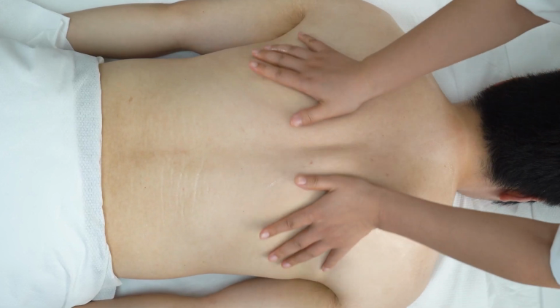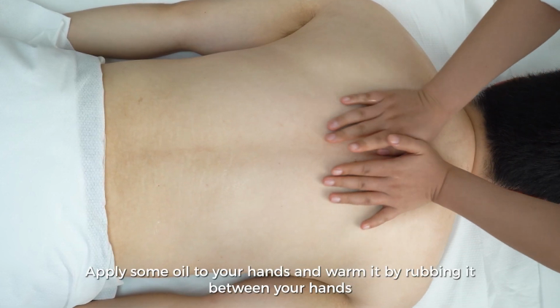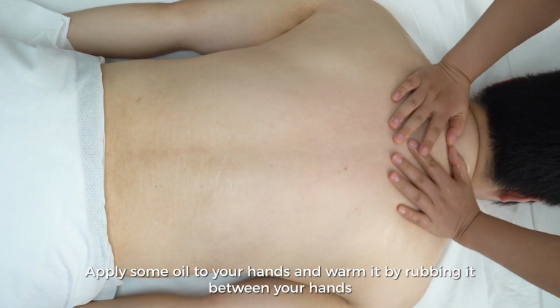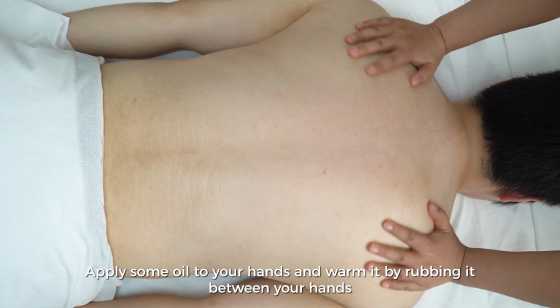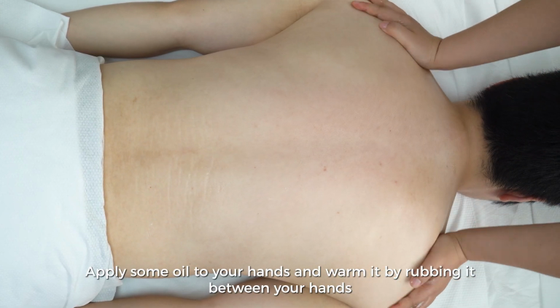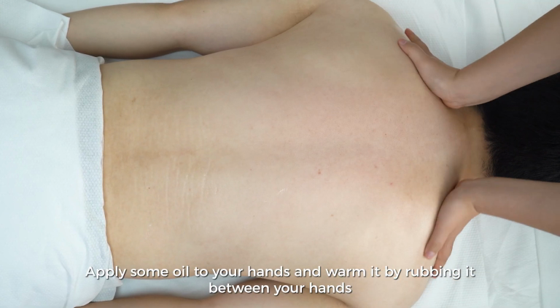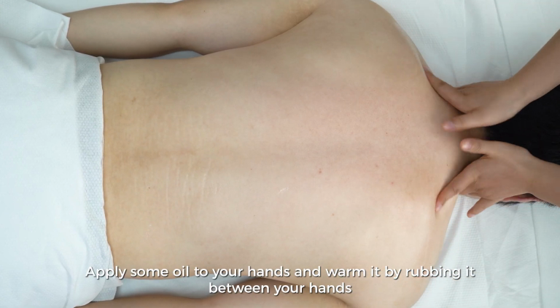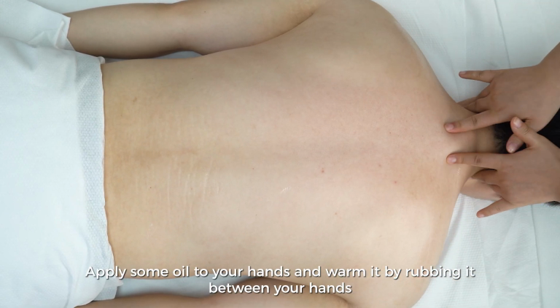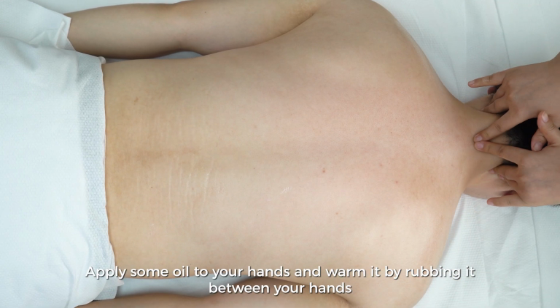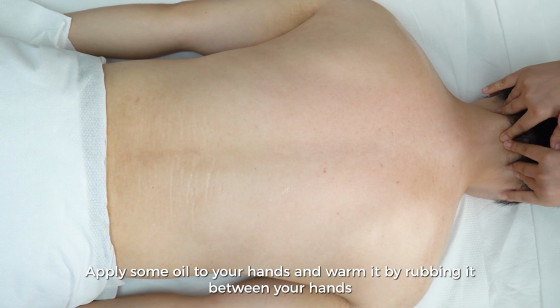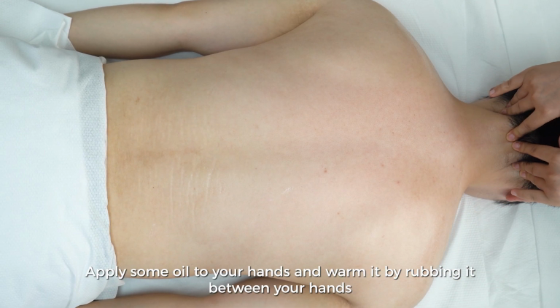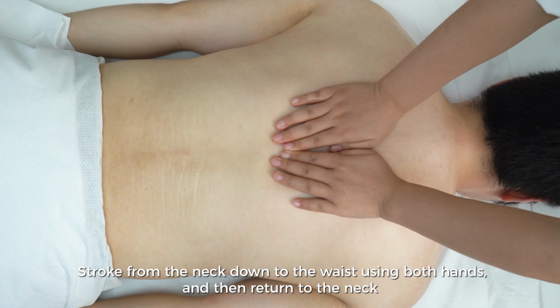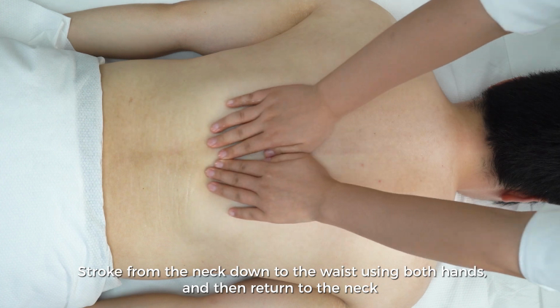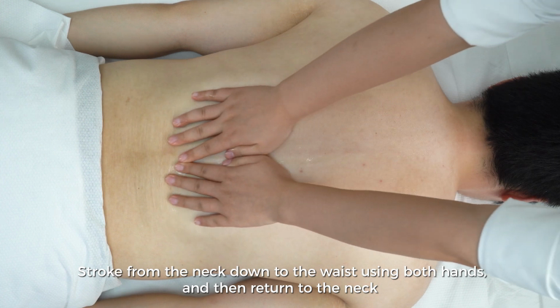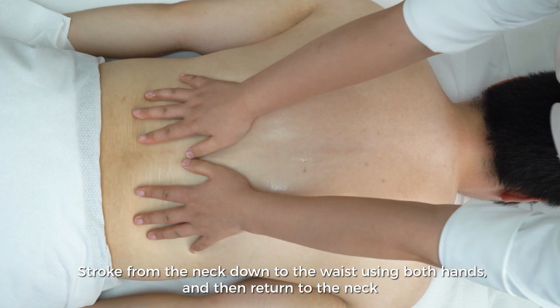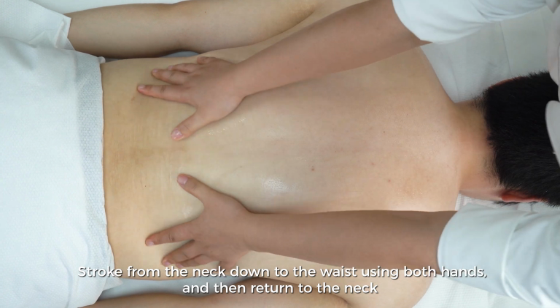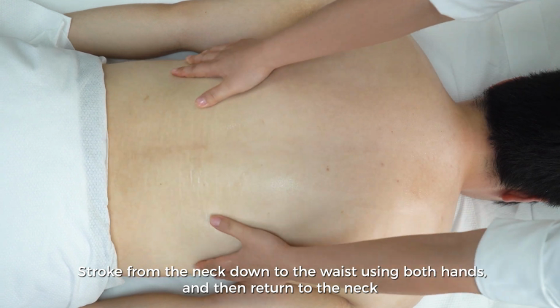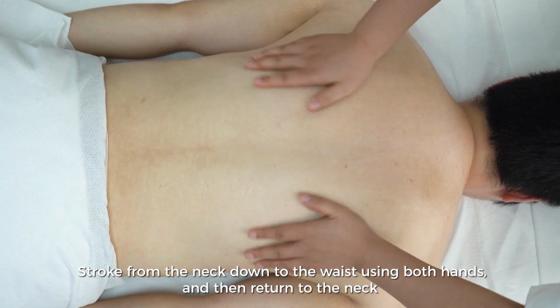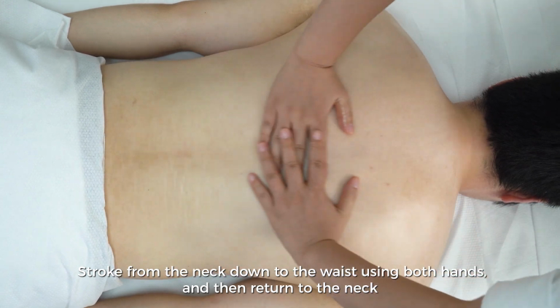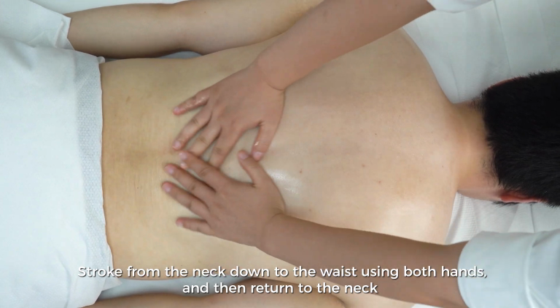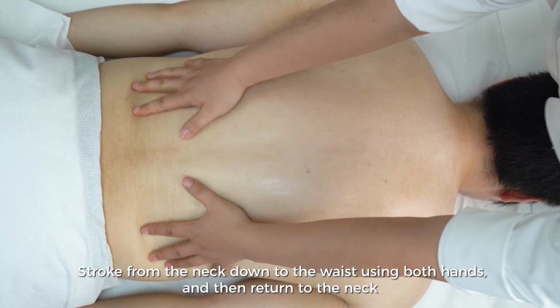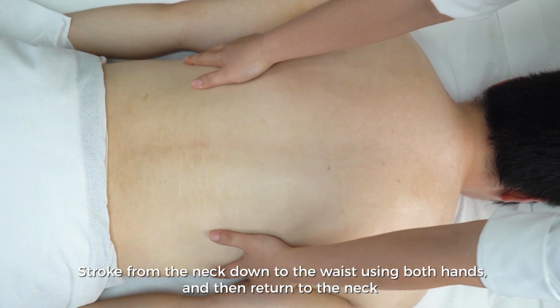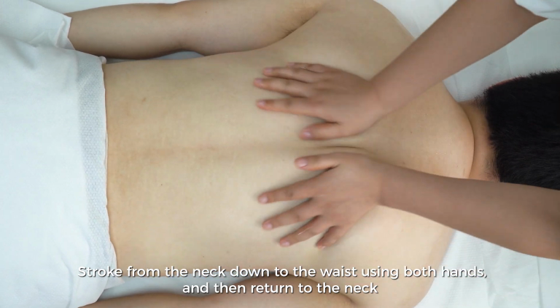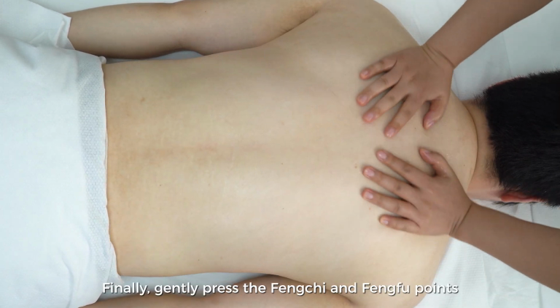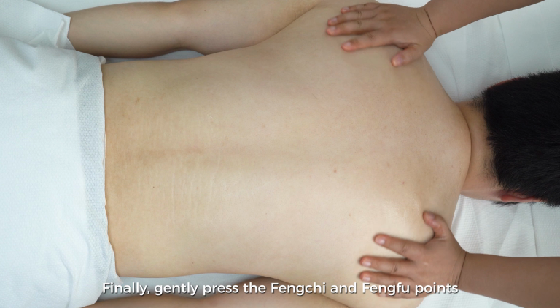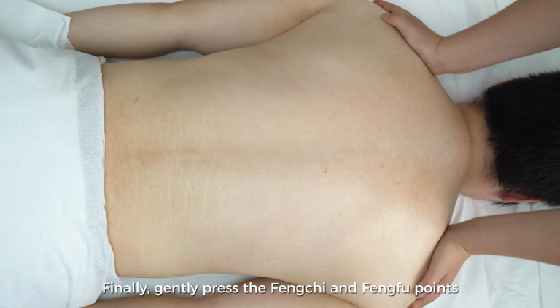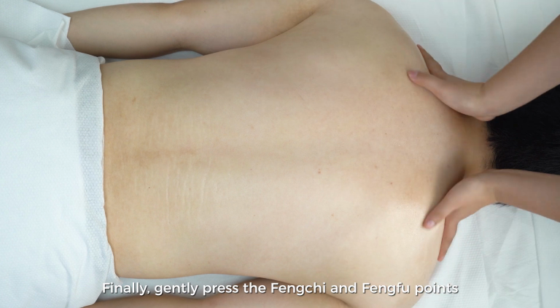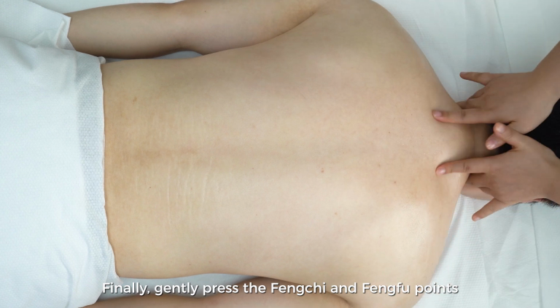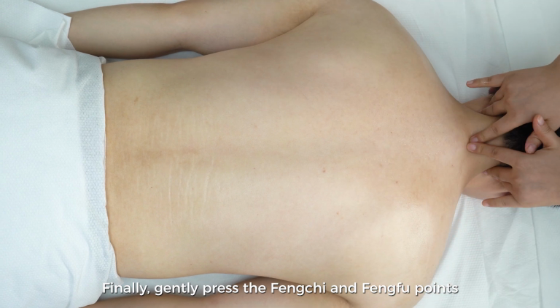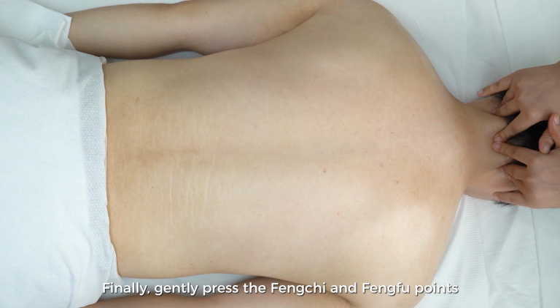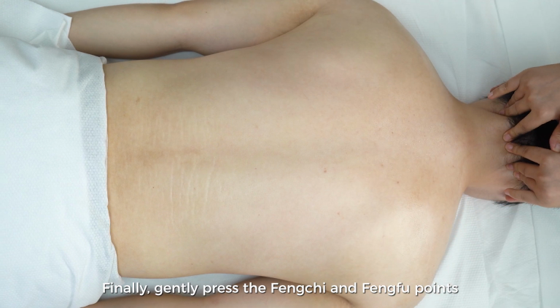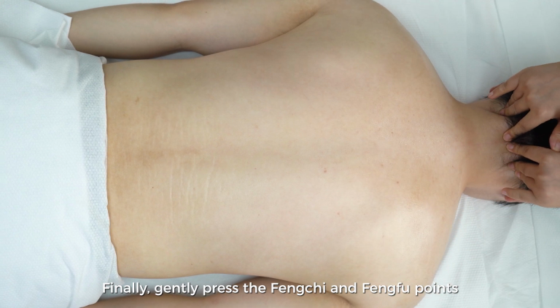Apply some oil to your hands and warm it by rubbing it between your hands. Stroke from the neck down to the waist using both hands, and then return to the neck. Finally, gently press the Feng Qi and Feng Fu points.